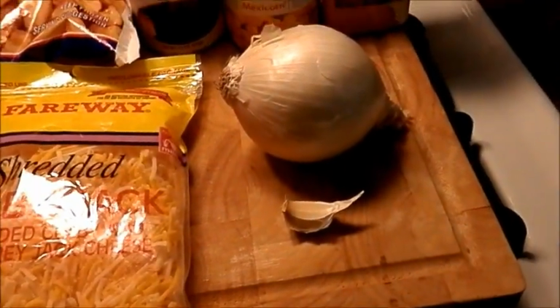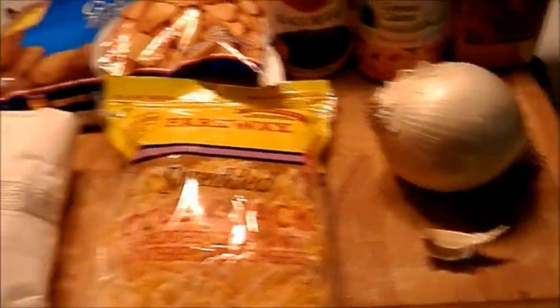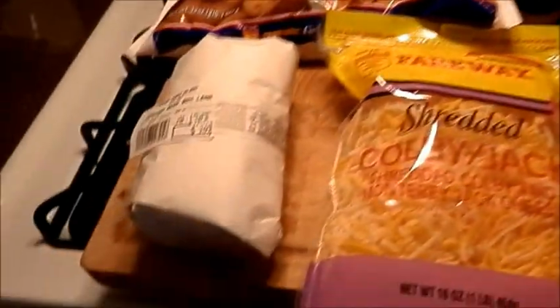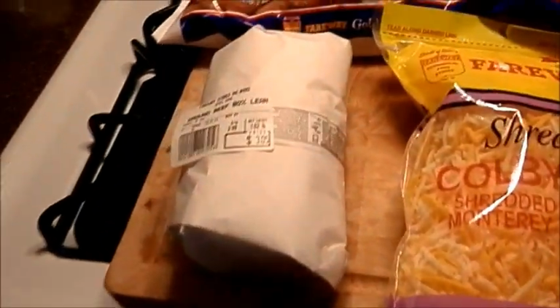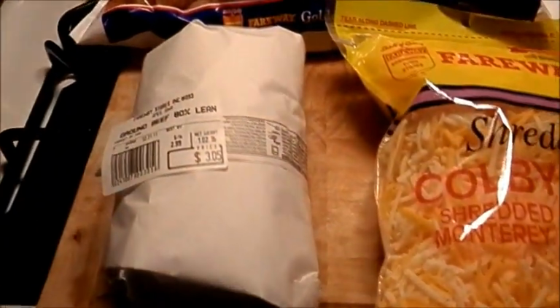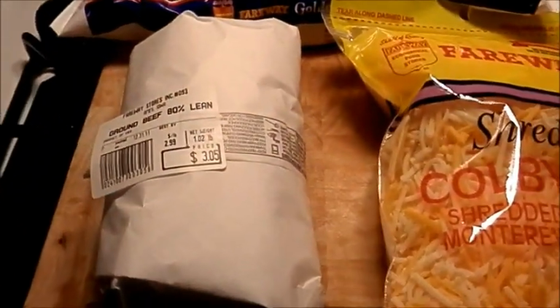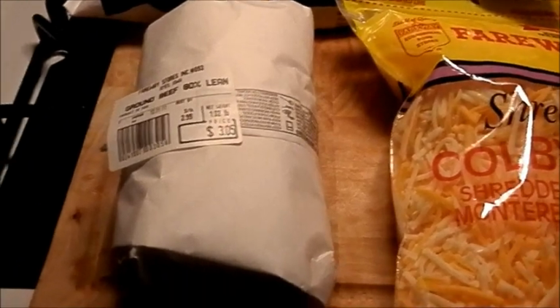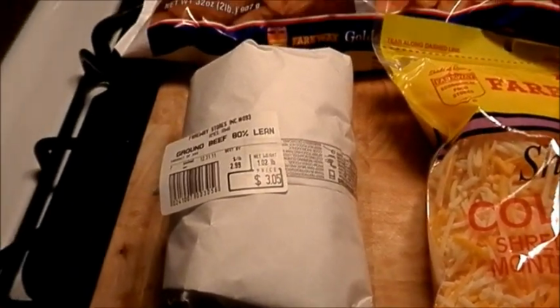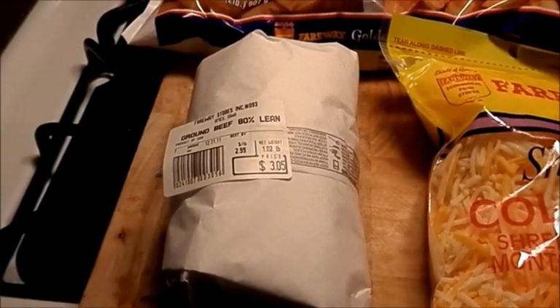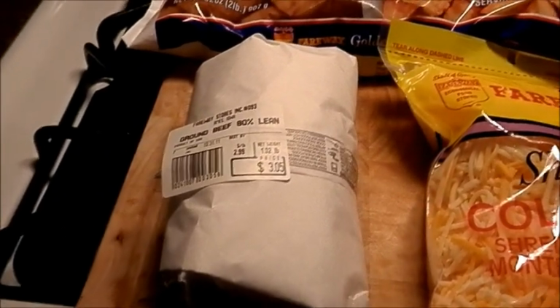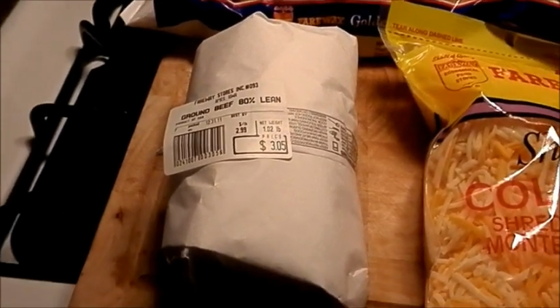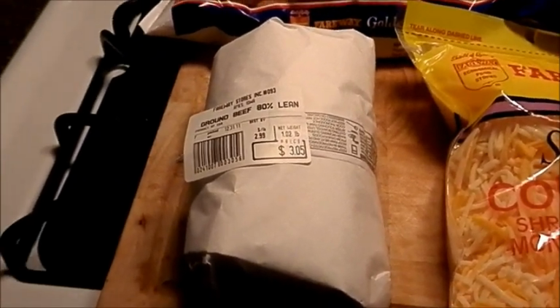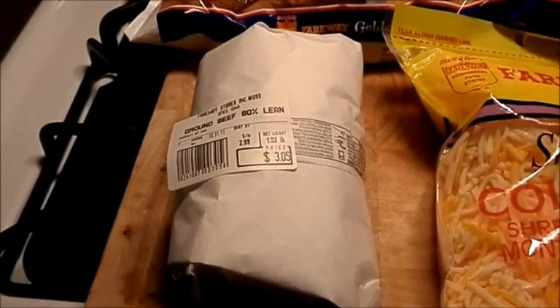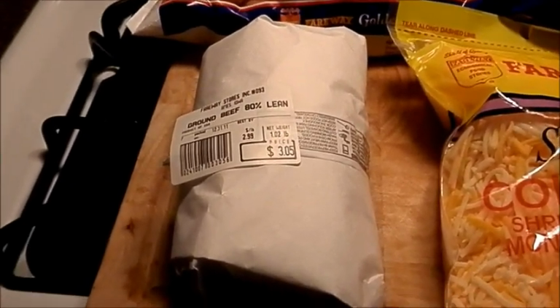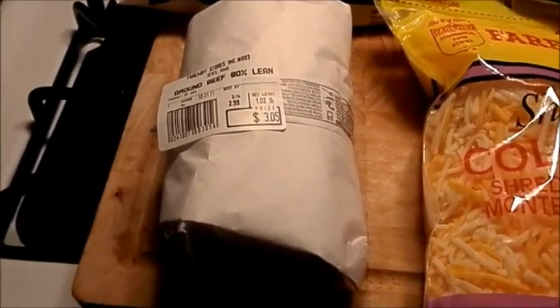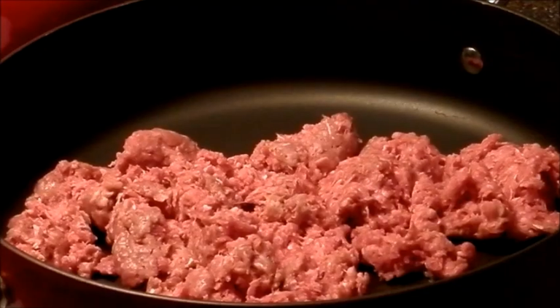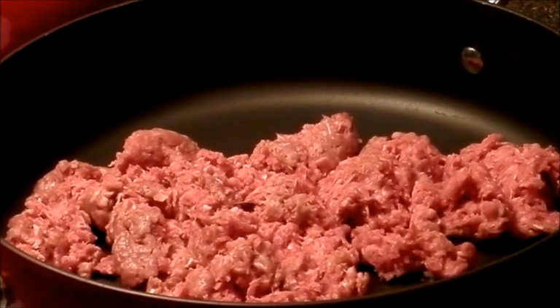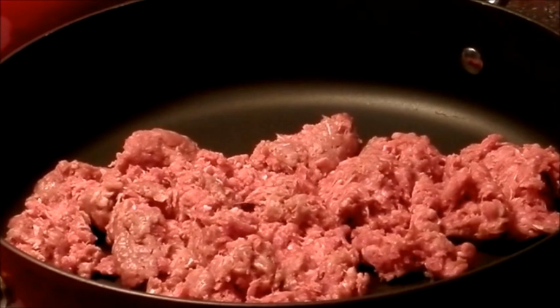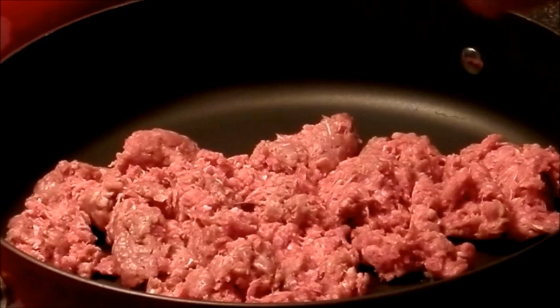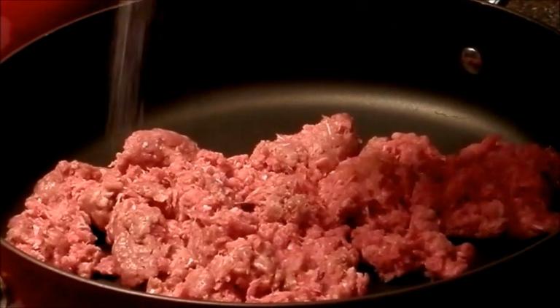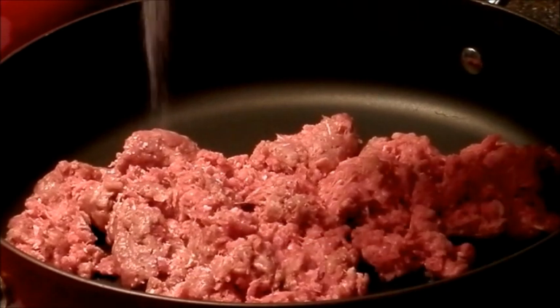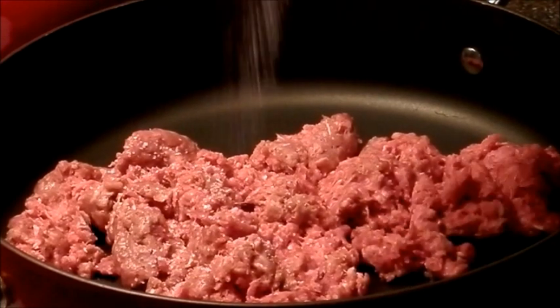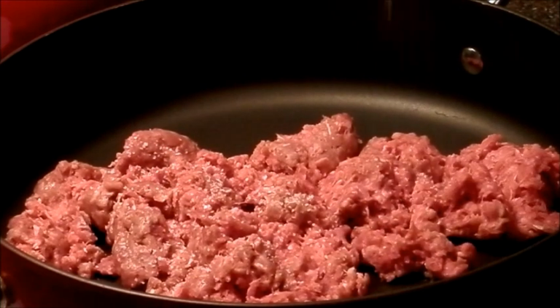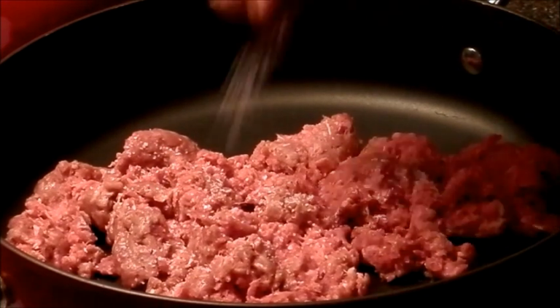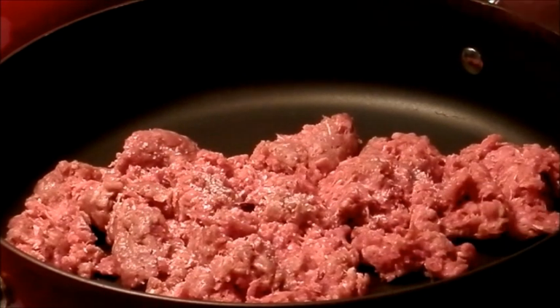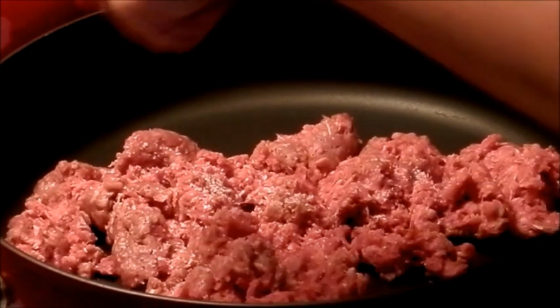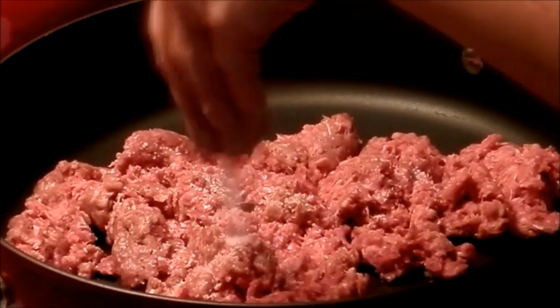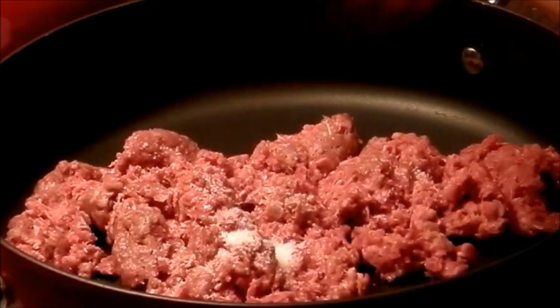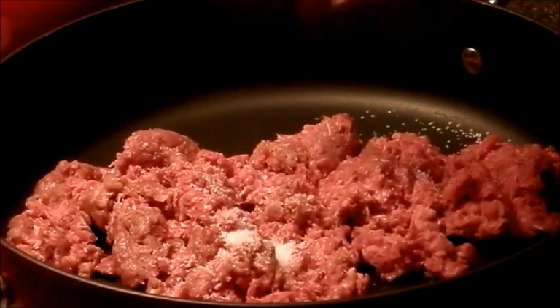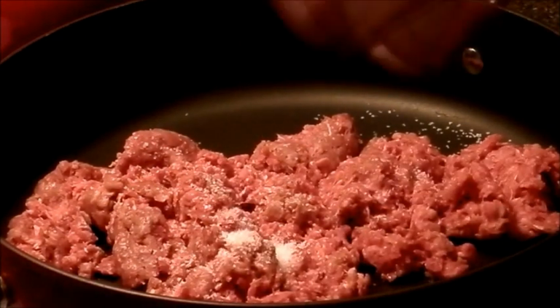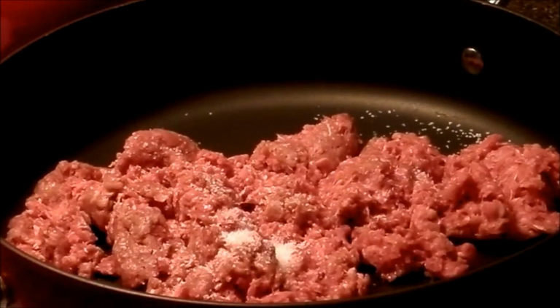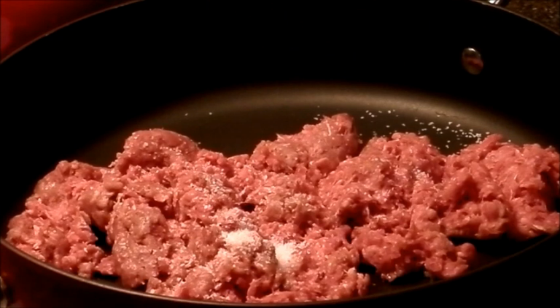First thing I'm going to do is brown up the ground beef and then we'll get started. I'm going to season this with salt and pepper and cook this until it's just brown, then we will go on to the next step.